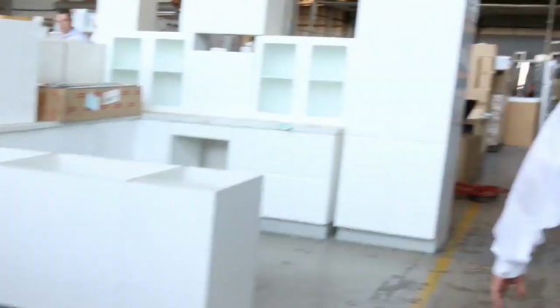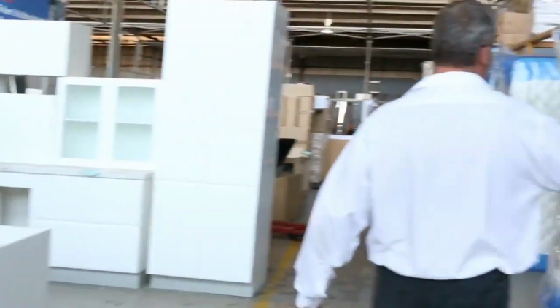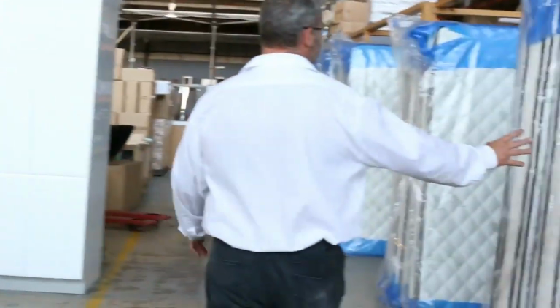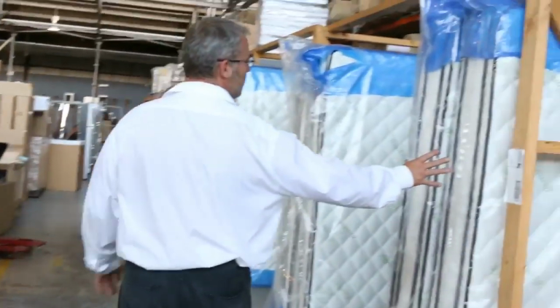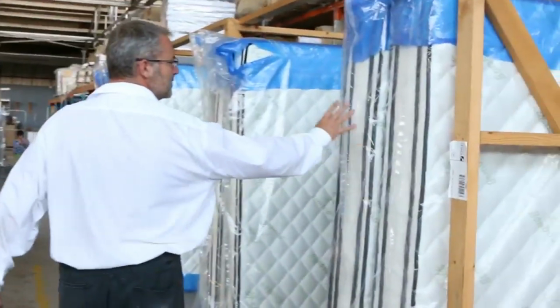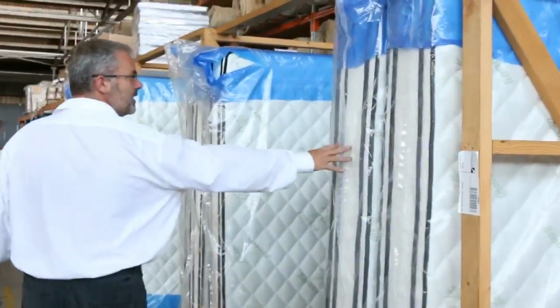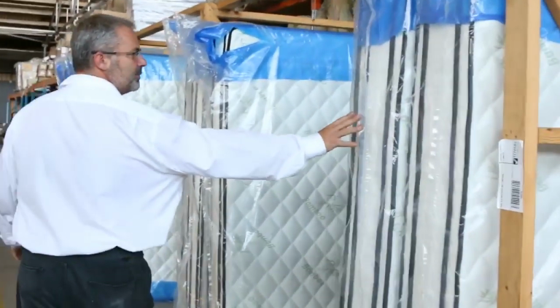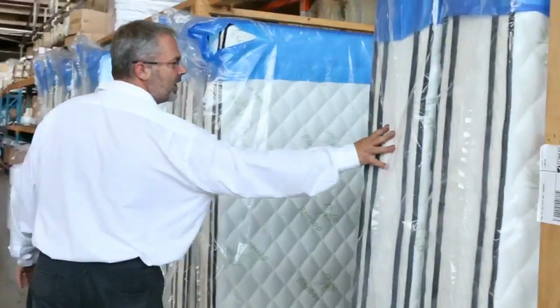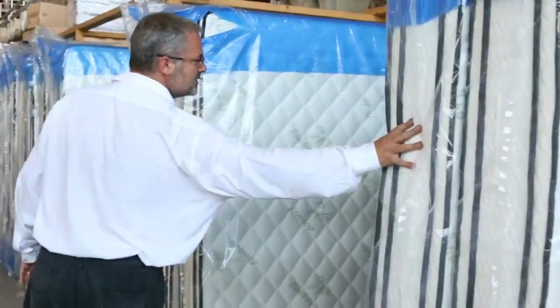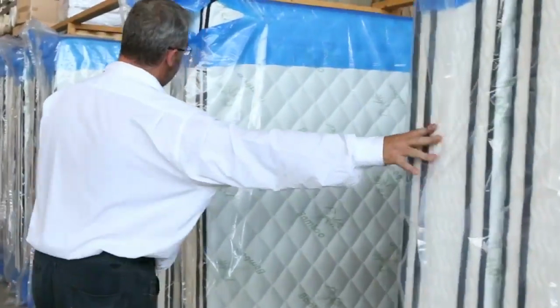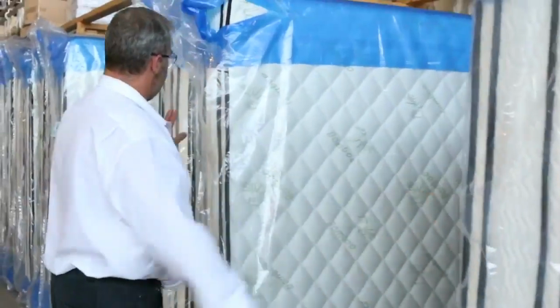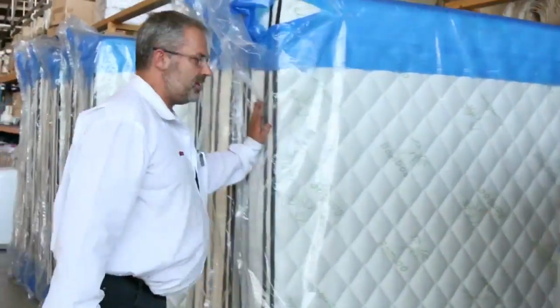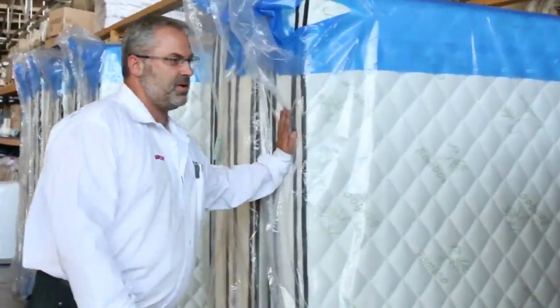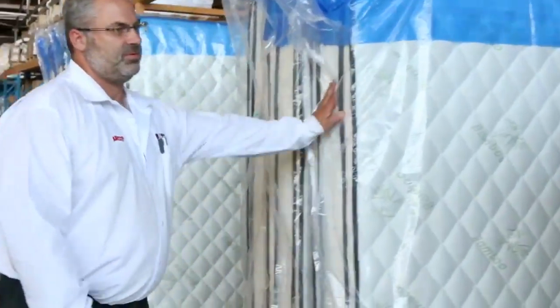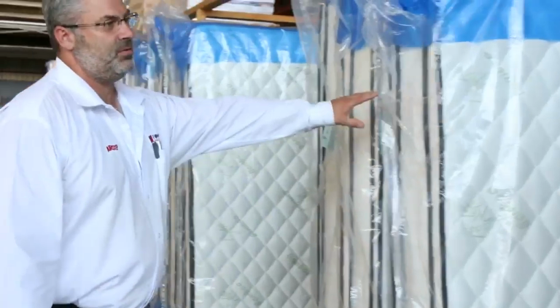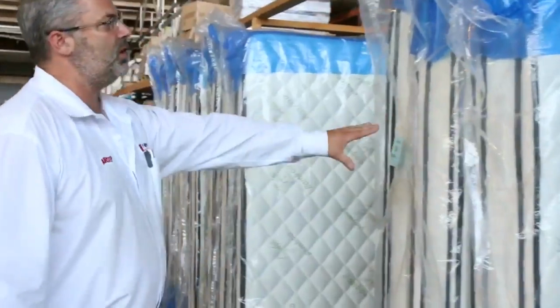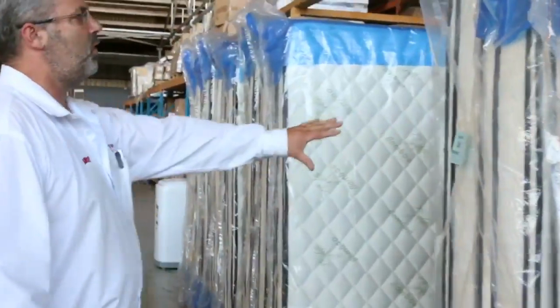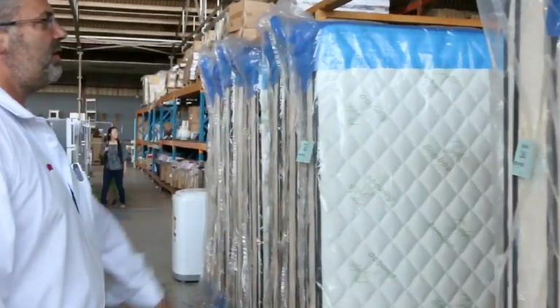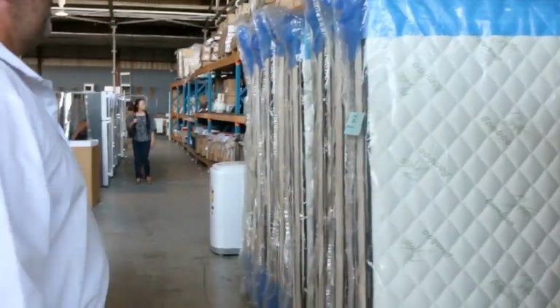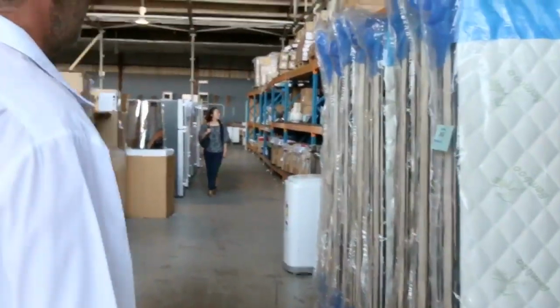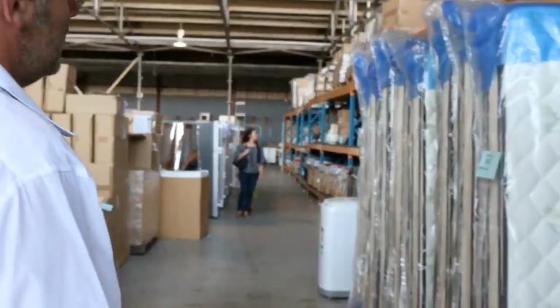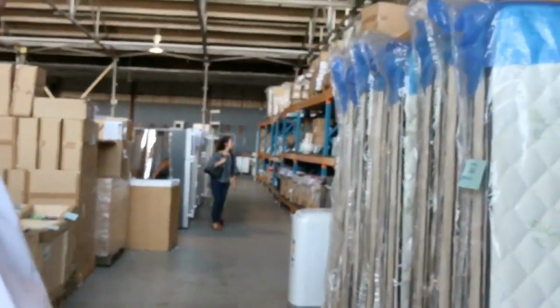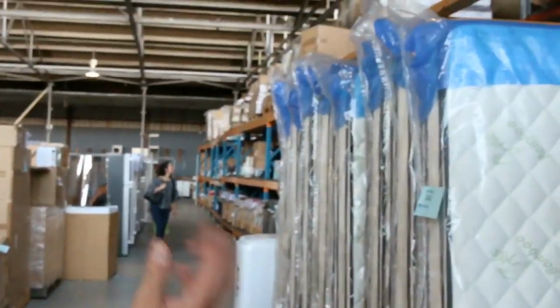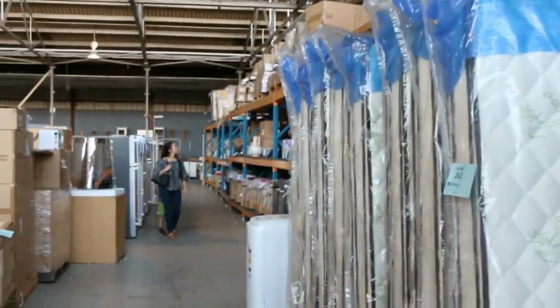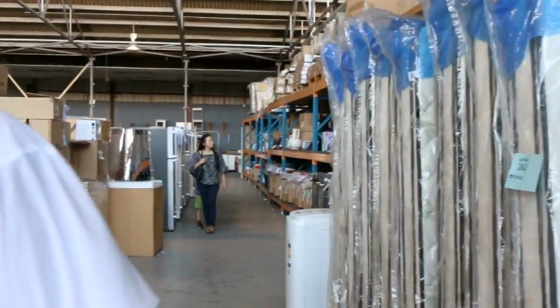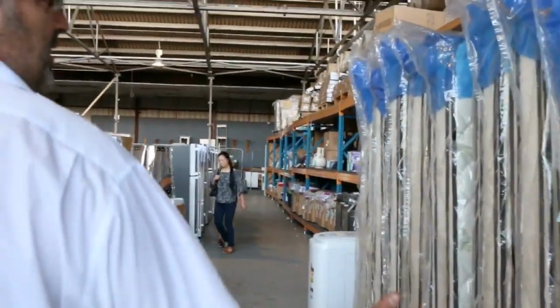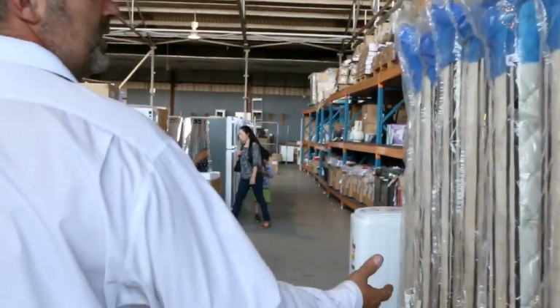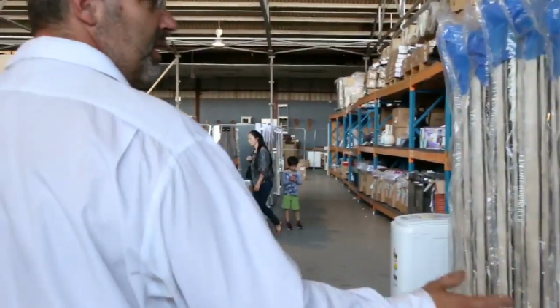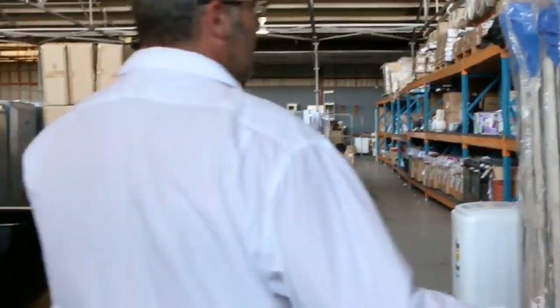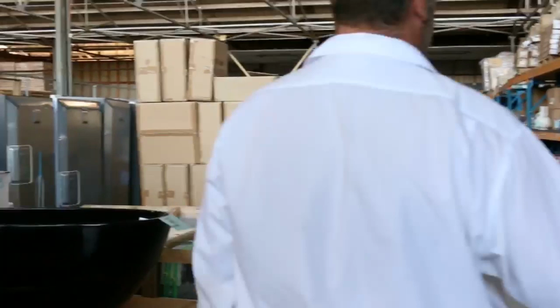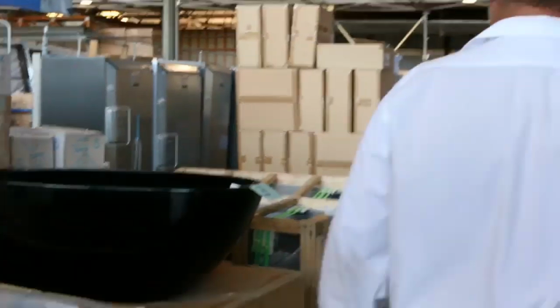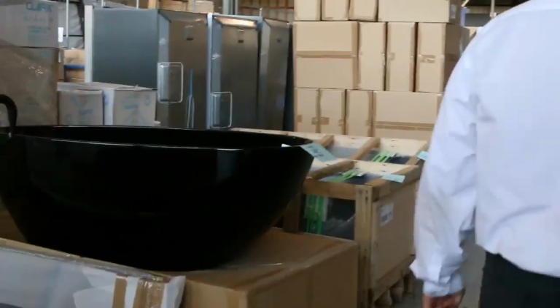Mattresses — we're down to just a few now. These mattresses have been really good quality; we've had them for a fair while and stock keeps coming. They sell really well because of the quality.